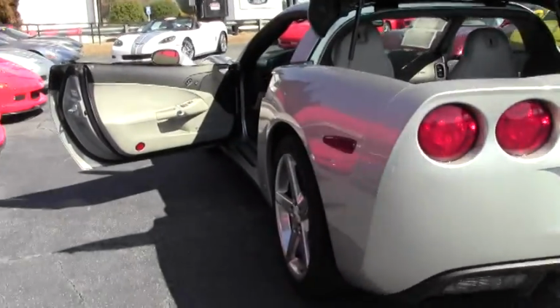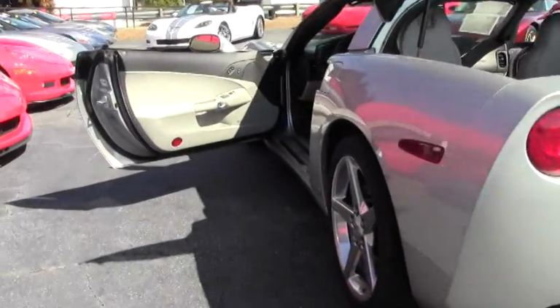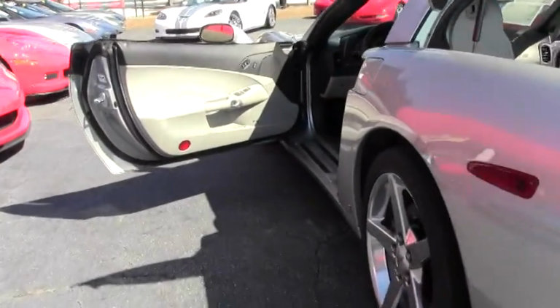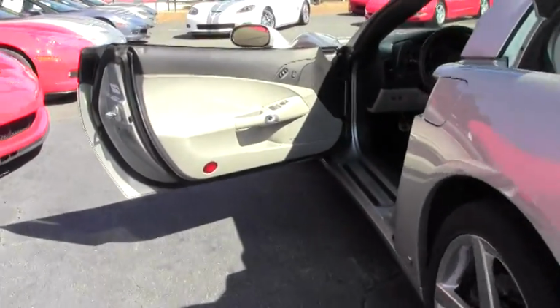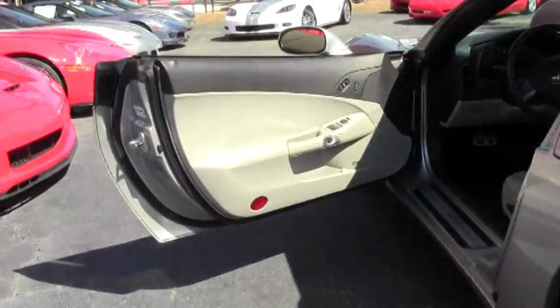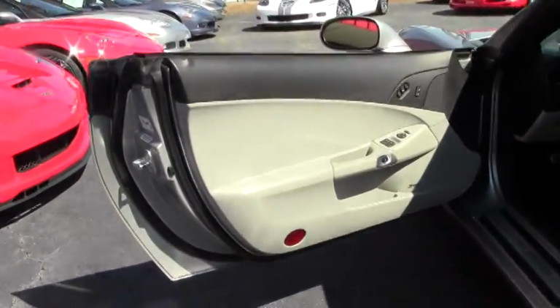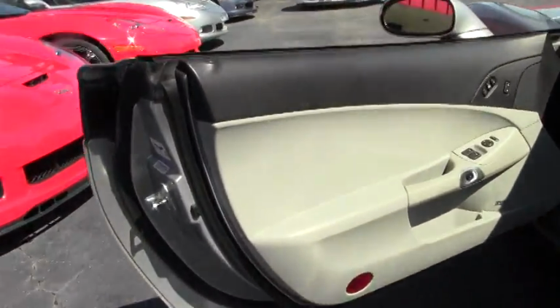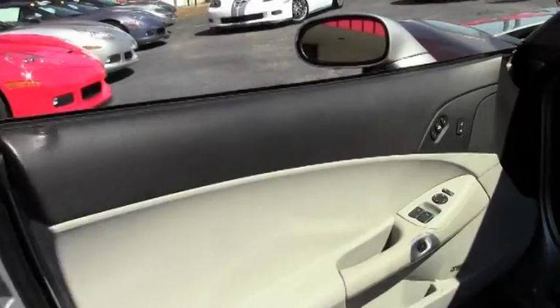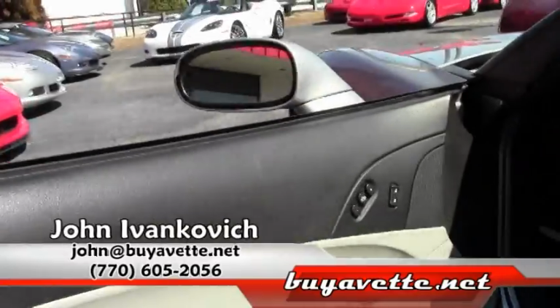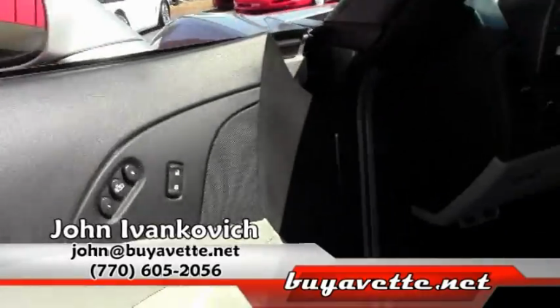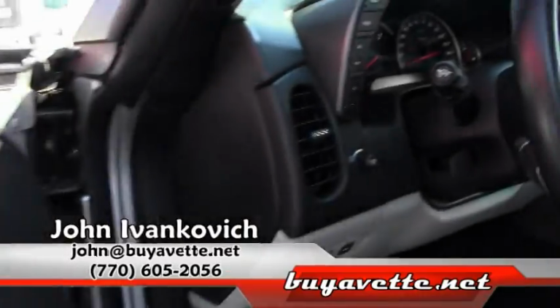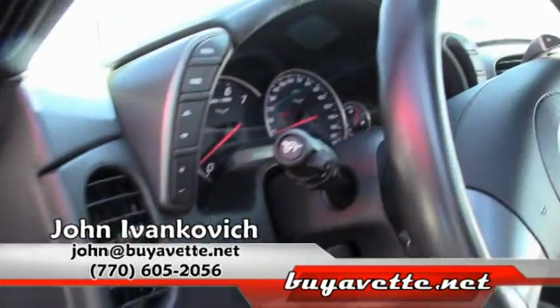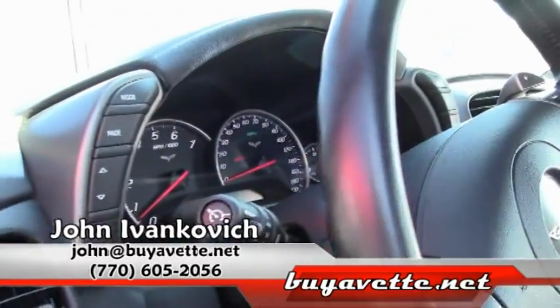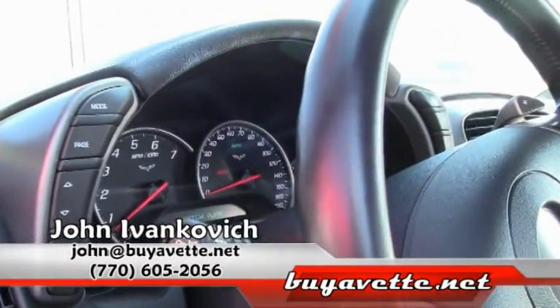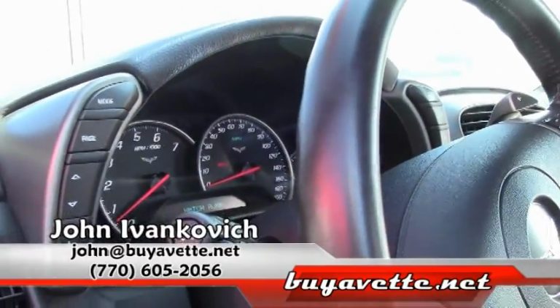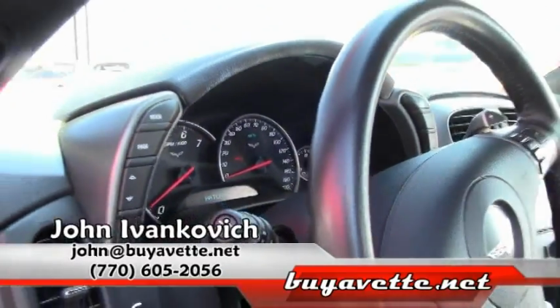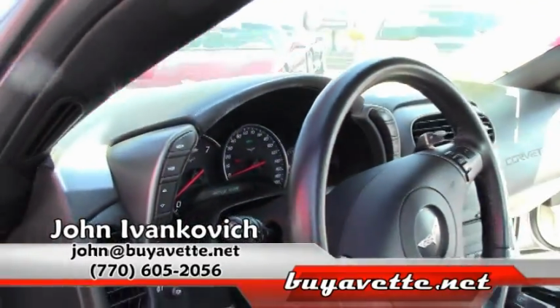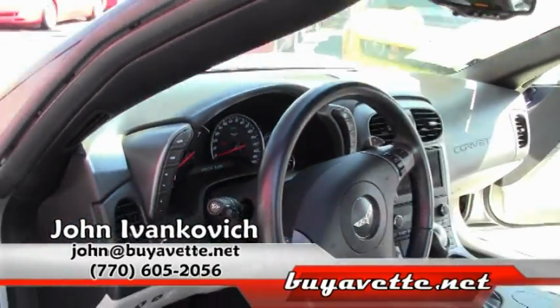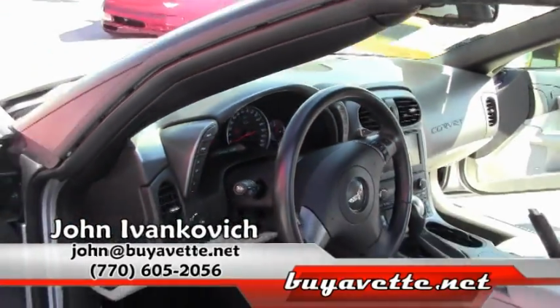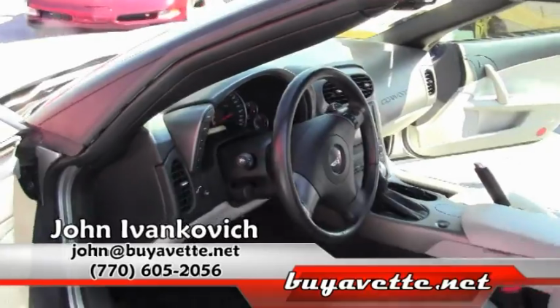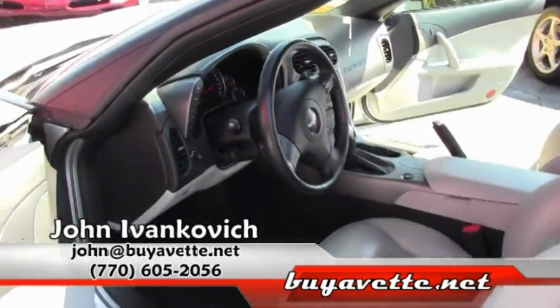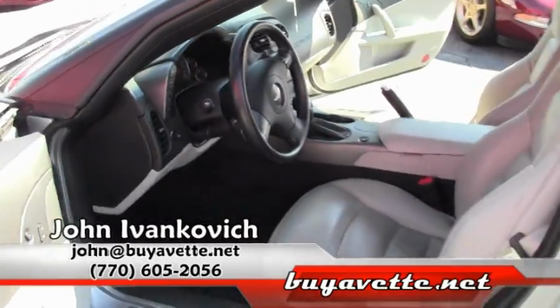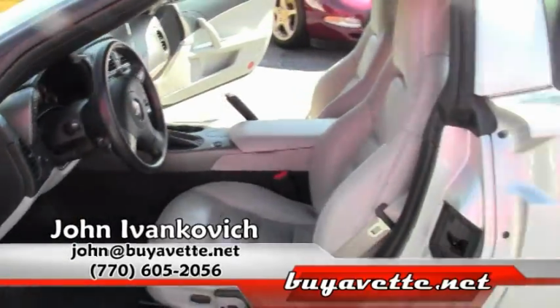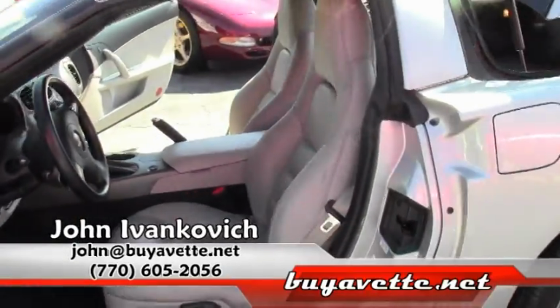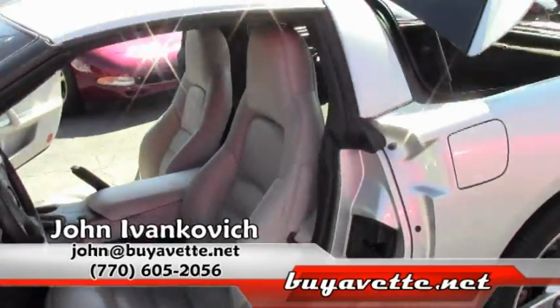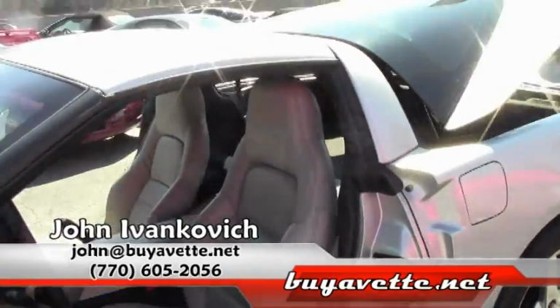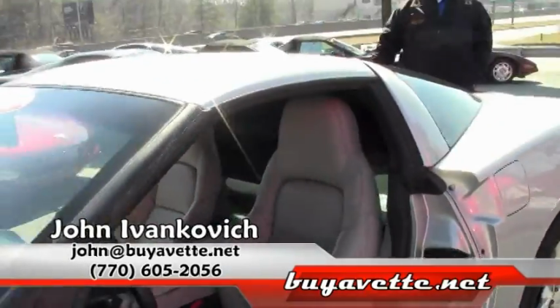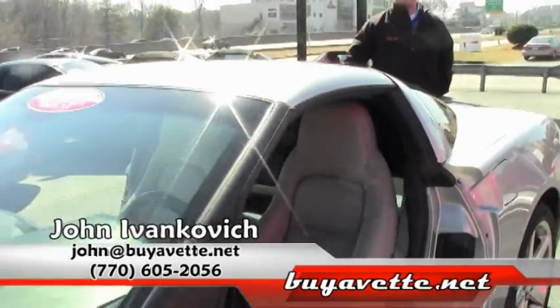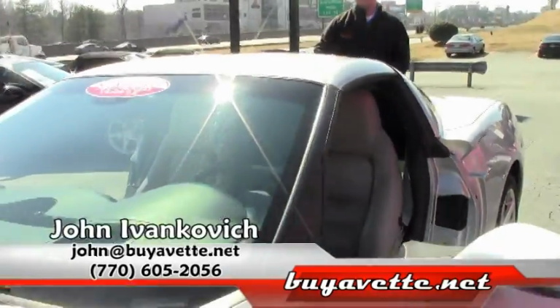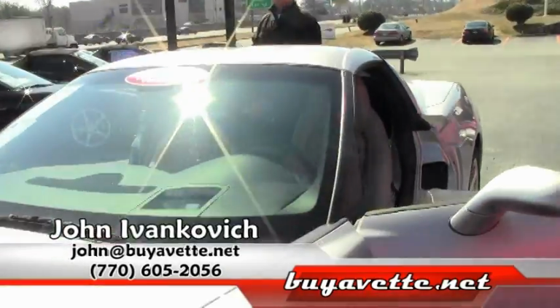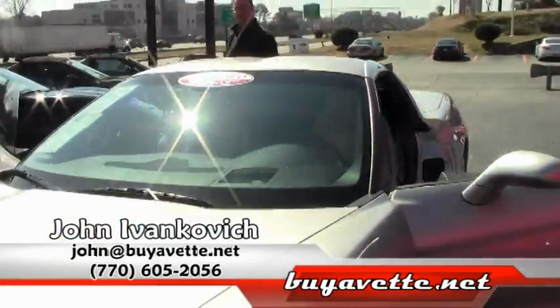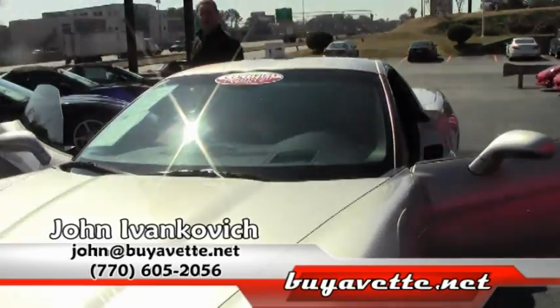Folks, it's almost summer almost everywhere. Give me a call at 770-605-2056. Let's schedule a drive in this or any of our hundreds of Corvettes I have in stock. We'll see you out on the road.